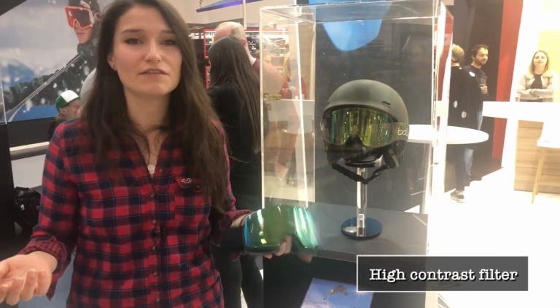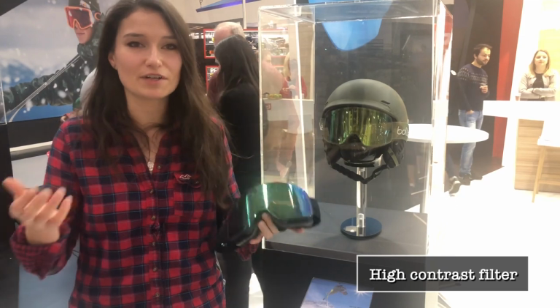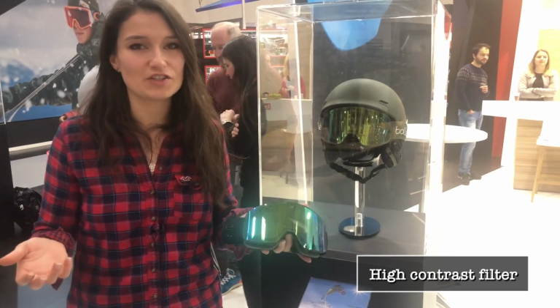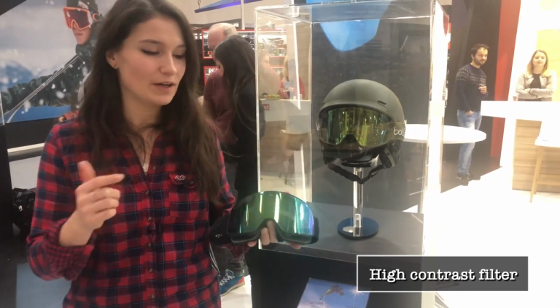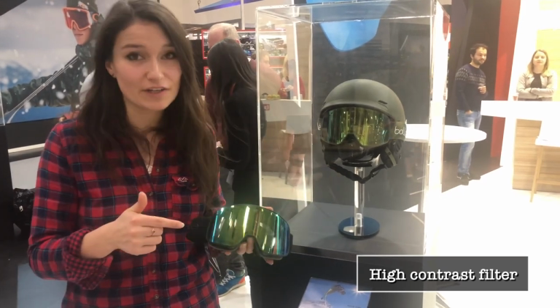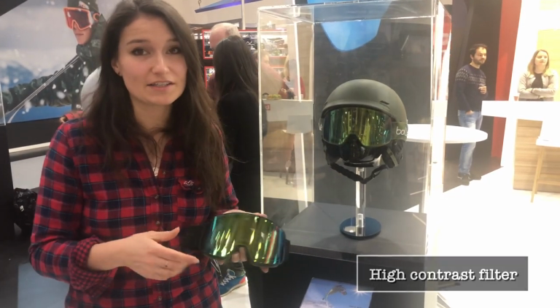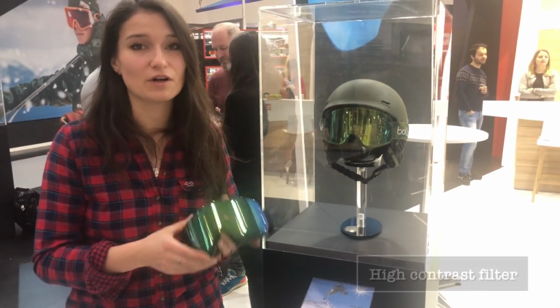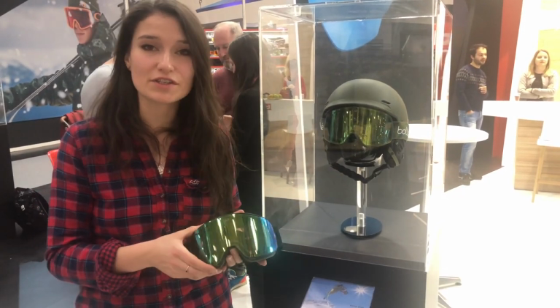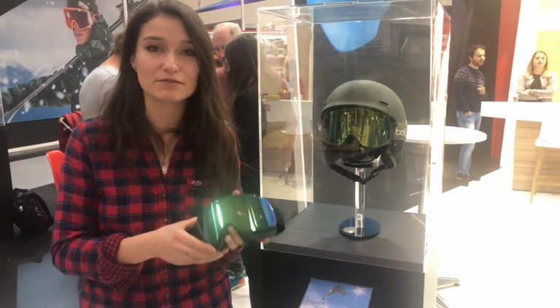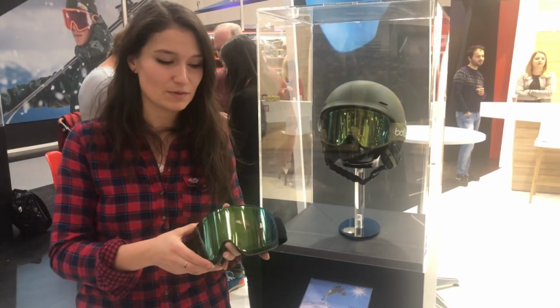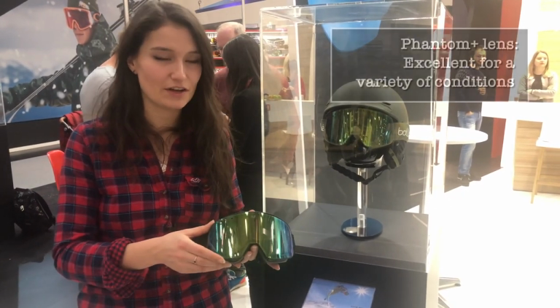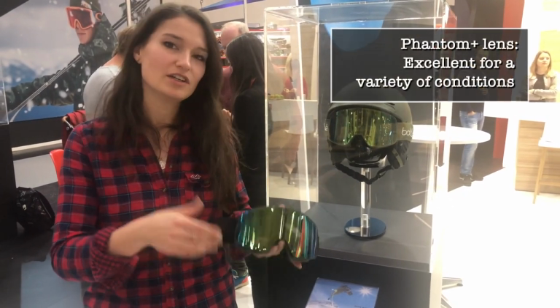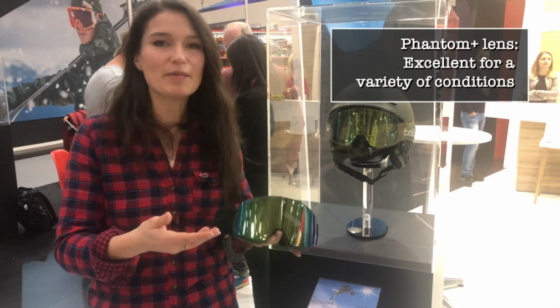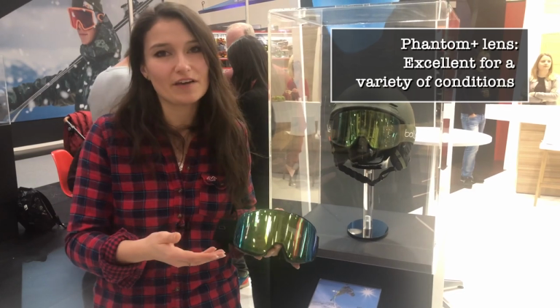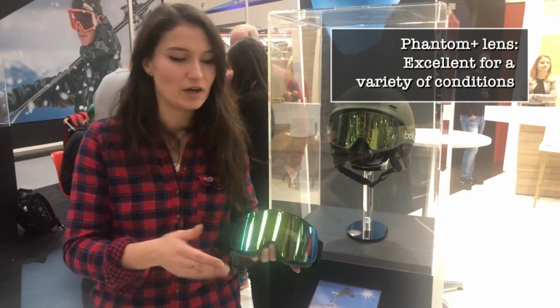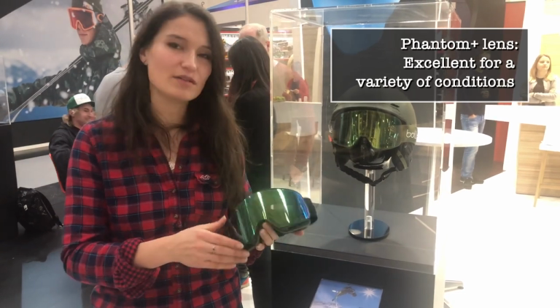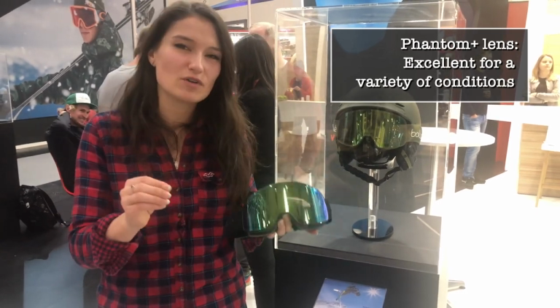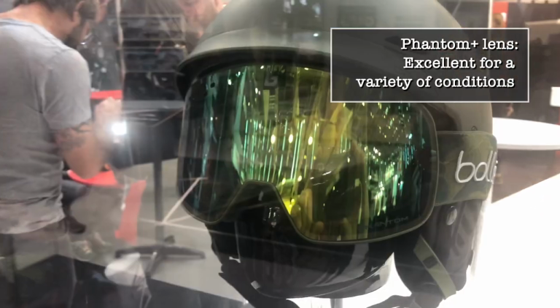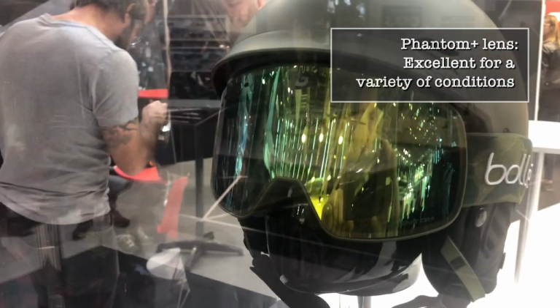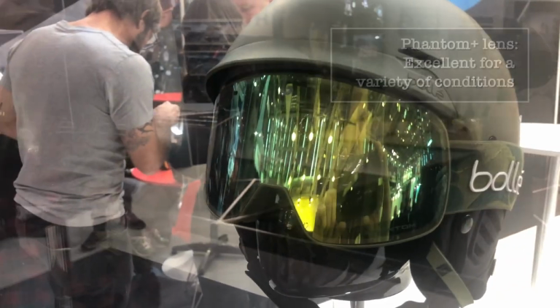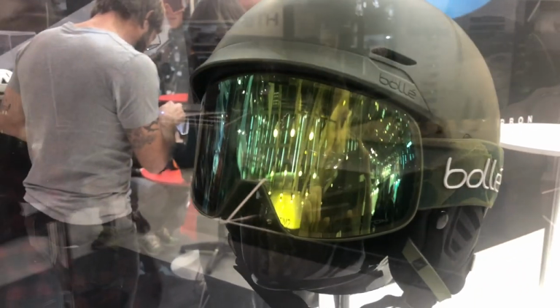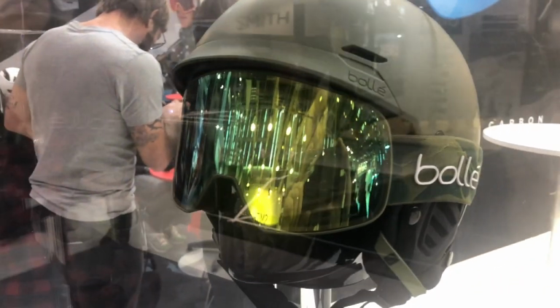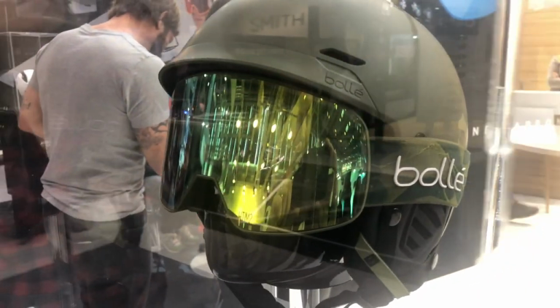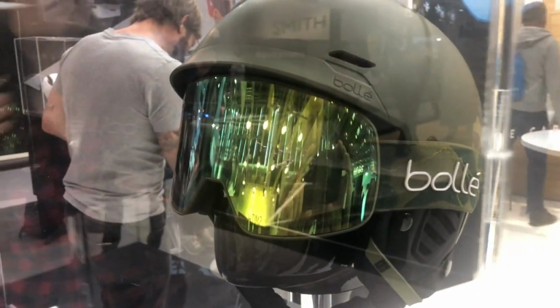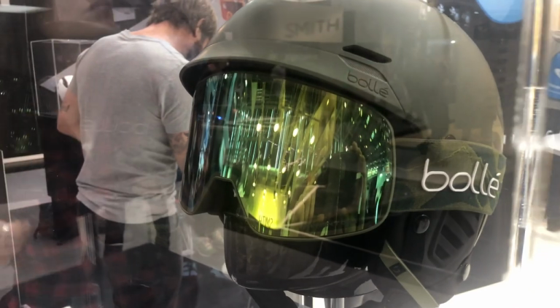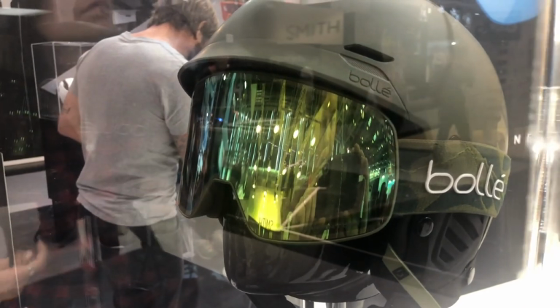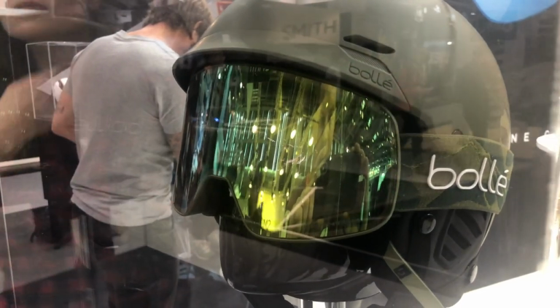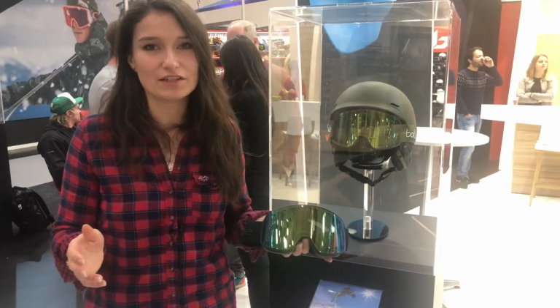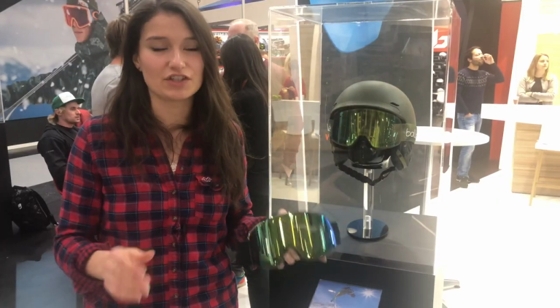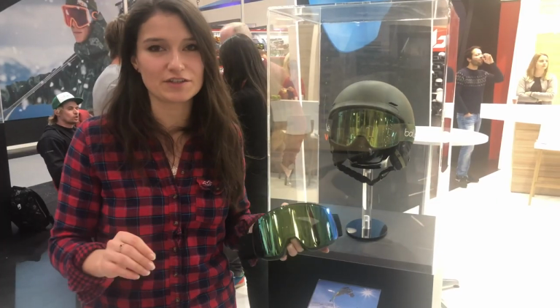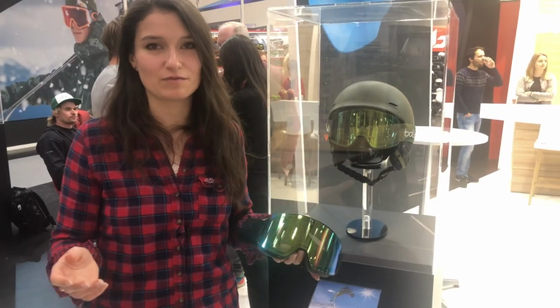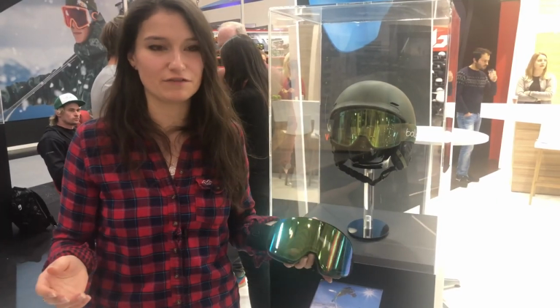So if you really want to switch it up, it's a really great lens to go for. There's also the Phantom Plus, which is kind of the bigger brother — a bit more high tech for skiers that really want to be able to see absolutely everything with maximum clarity and an enhanced field of vision. Phantom Plus is the one to go for.